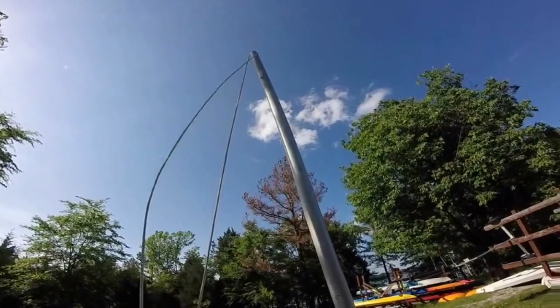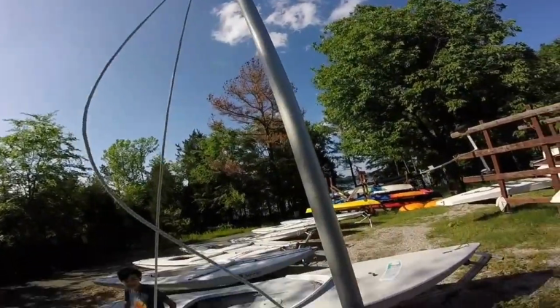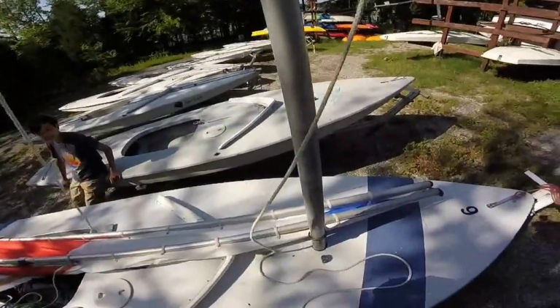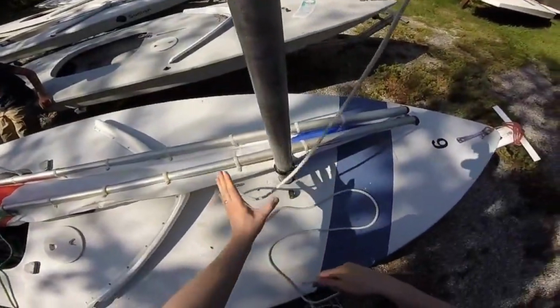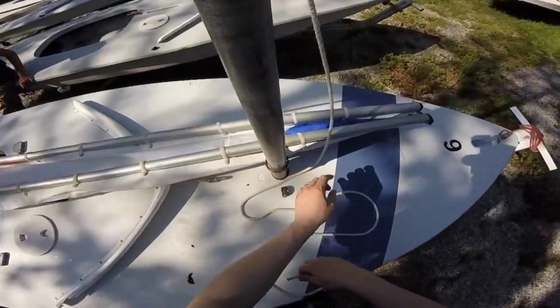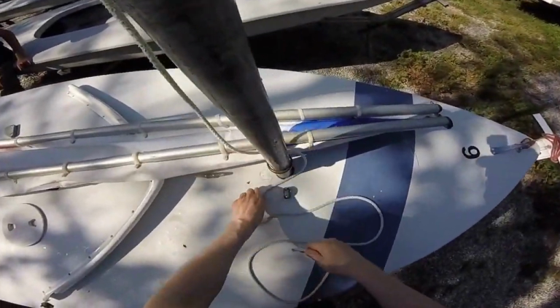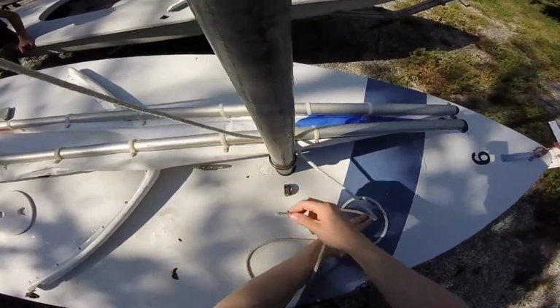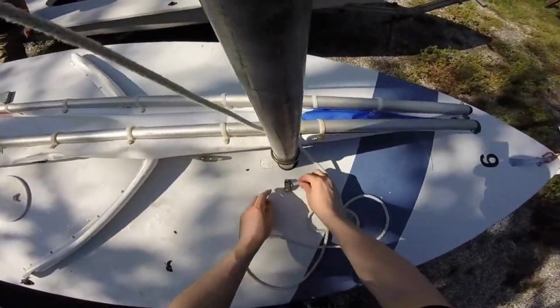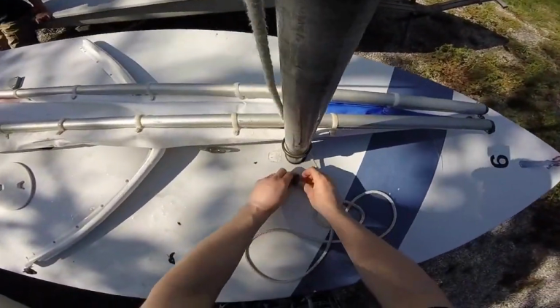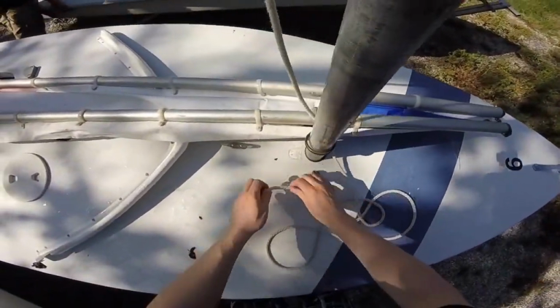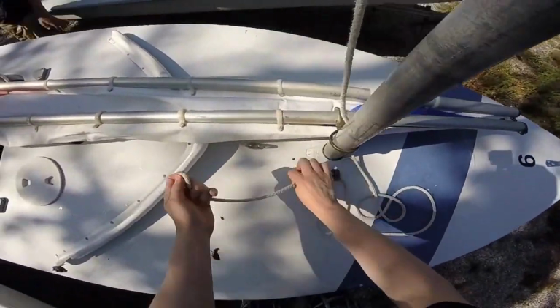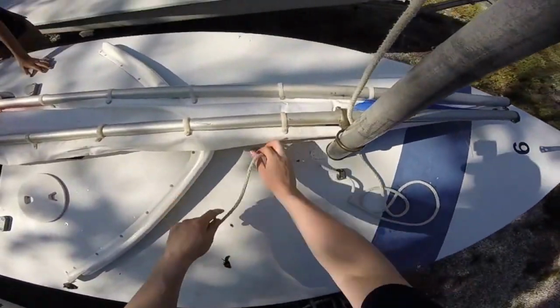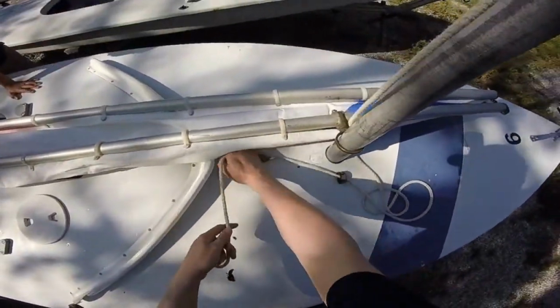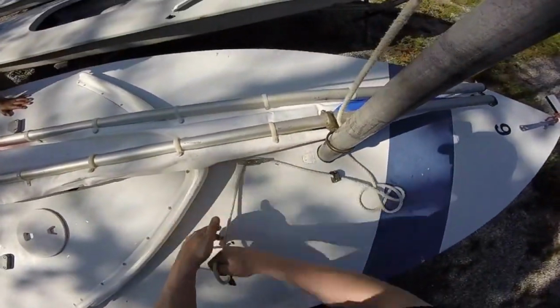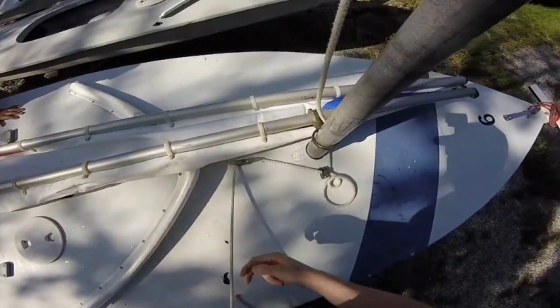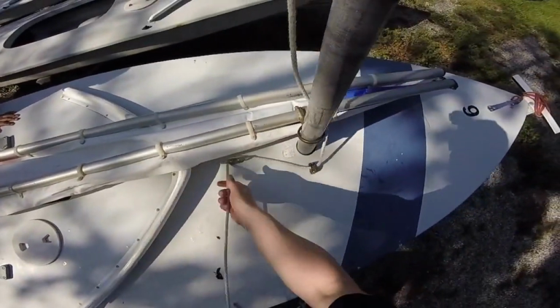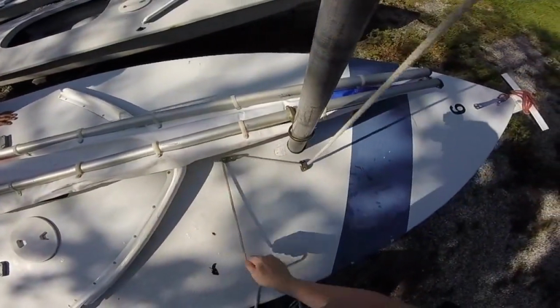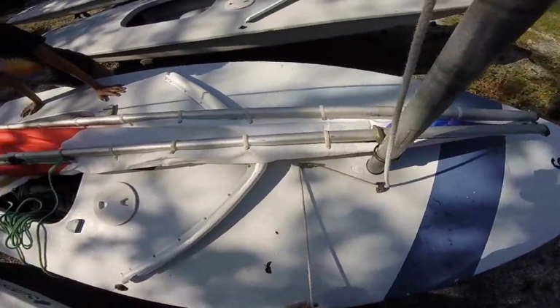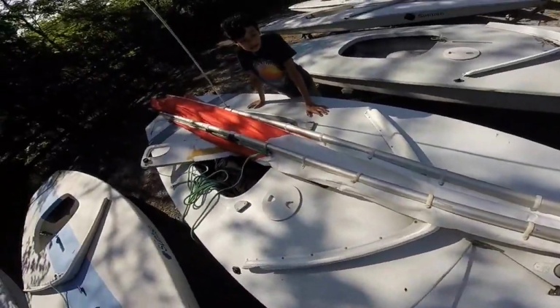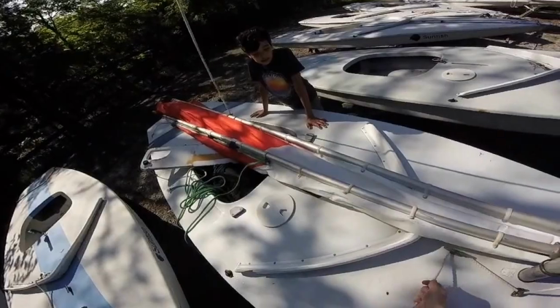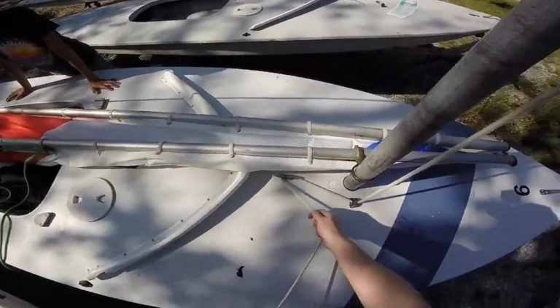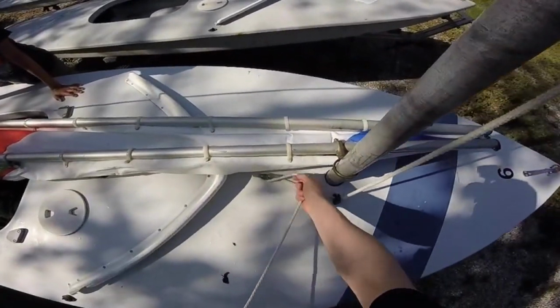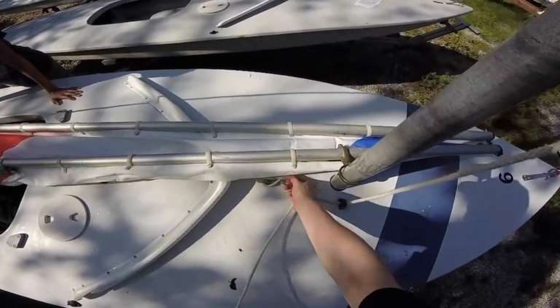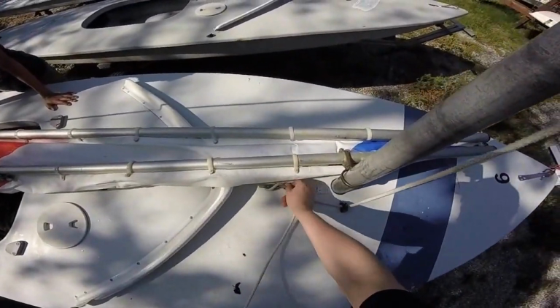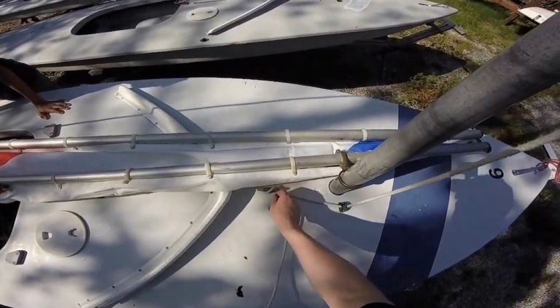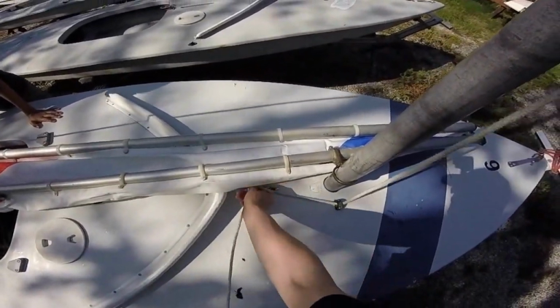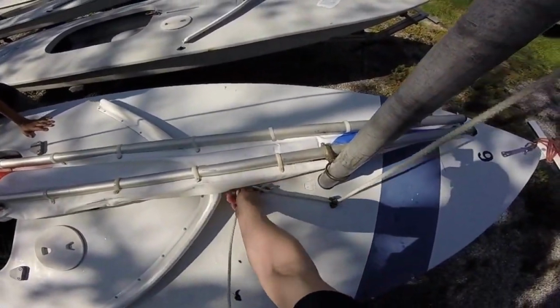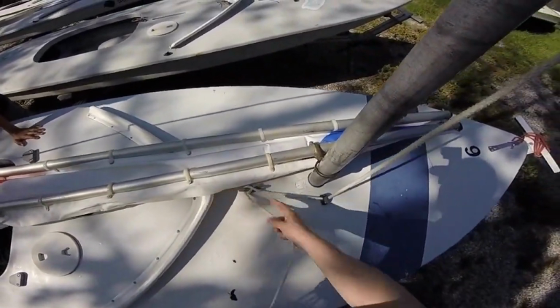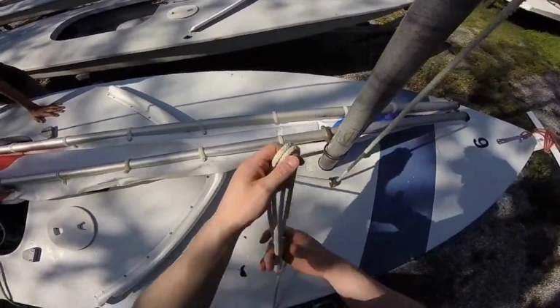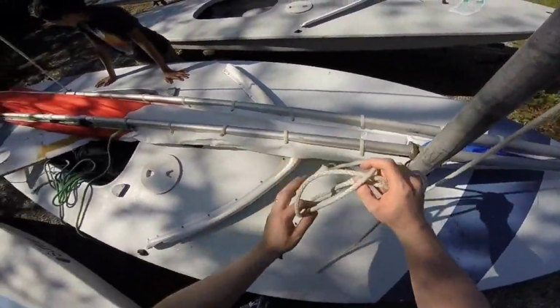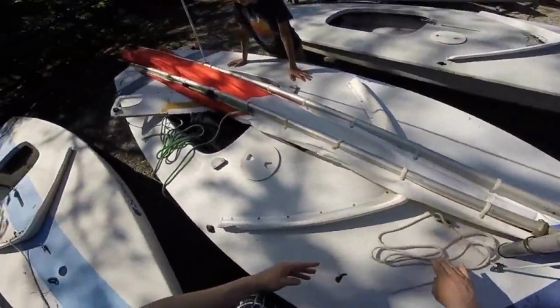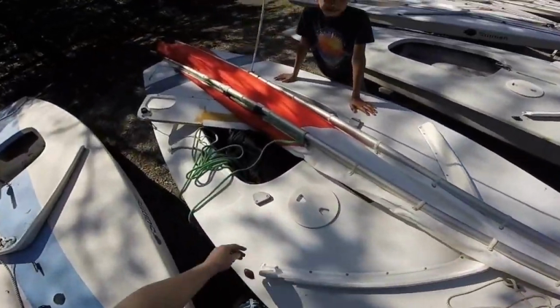Next, run your halyard through your fairlead, around your deck cleat, and tie it off so you don't lose it during the rest of the preparation of the sail.